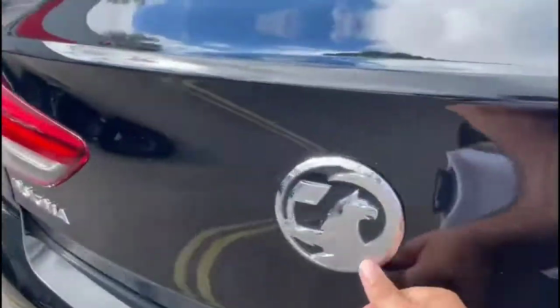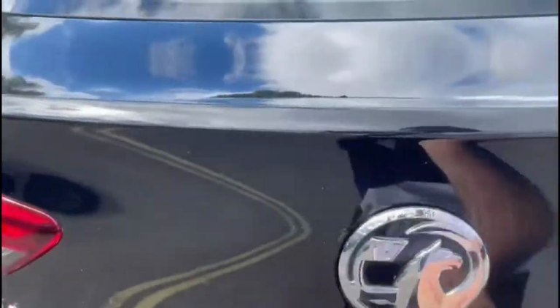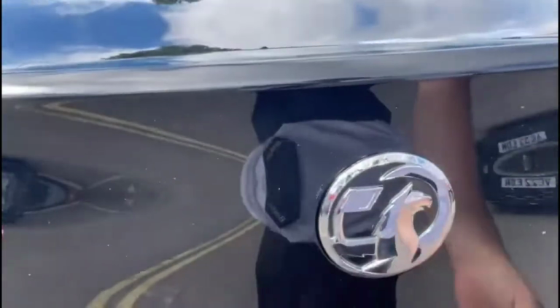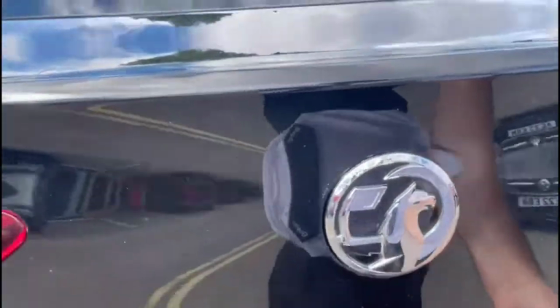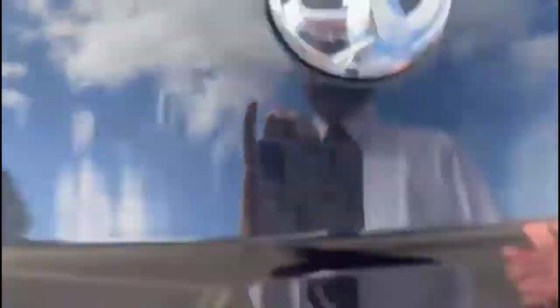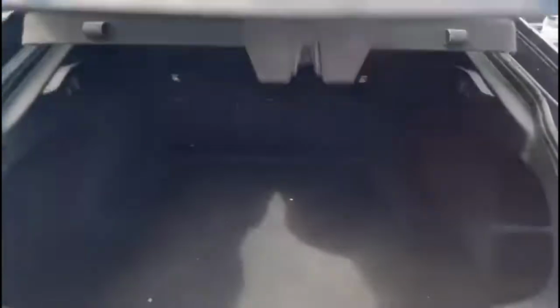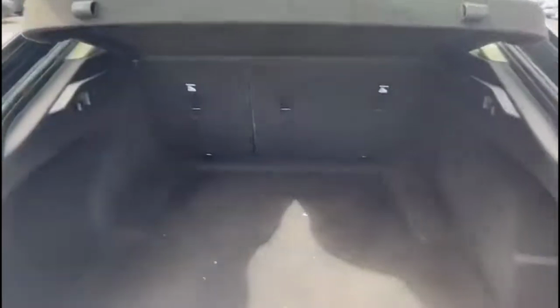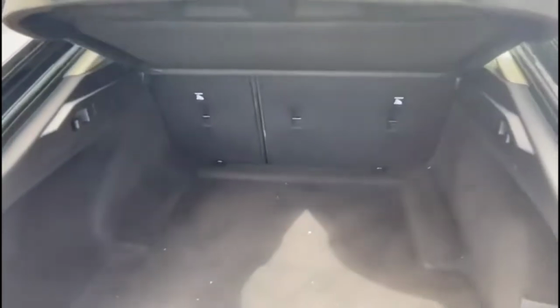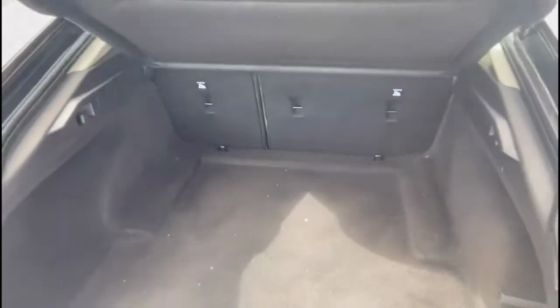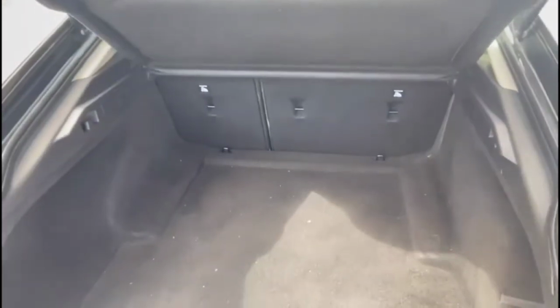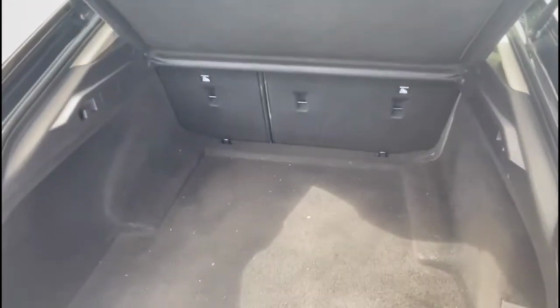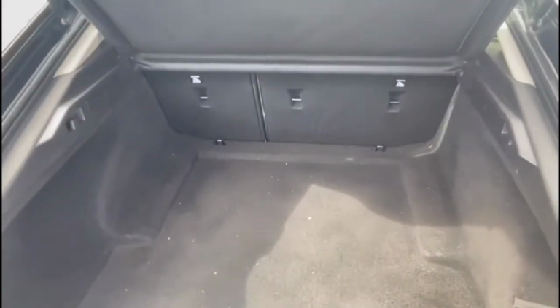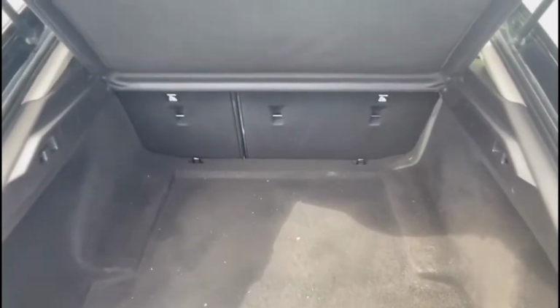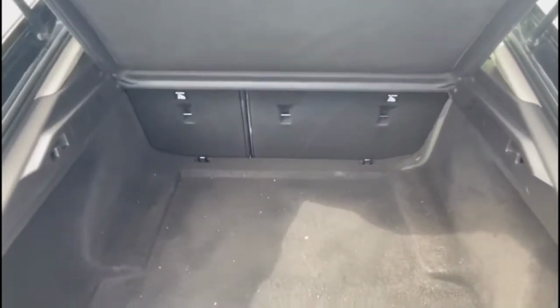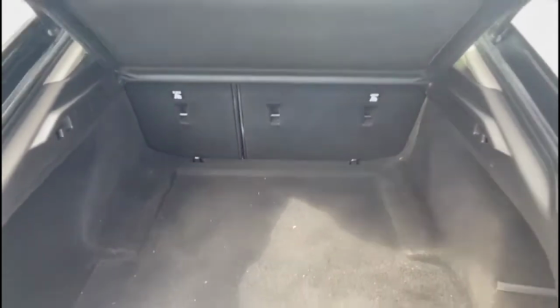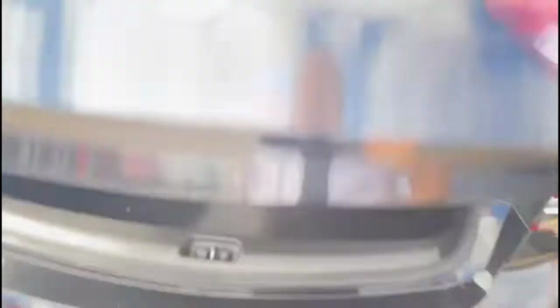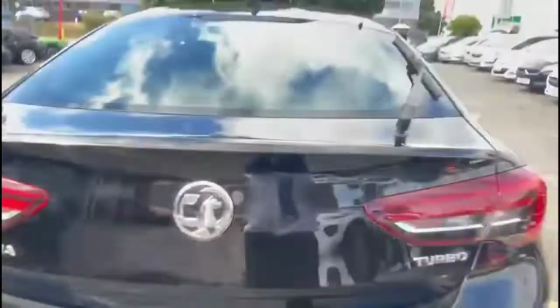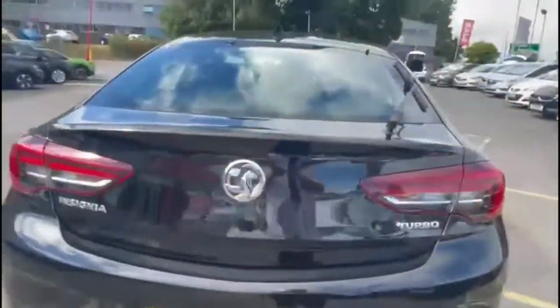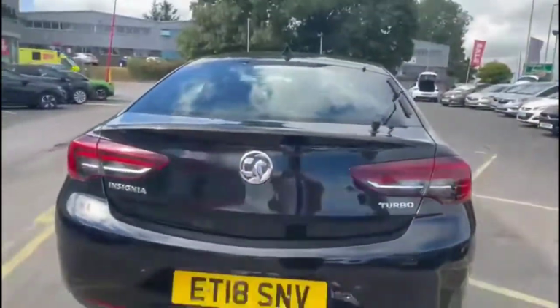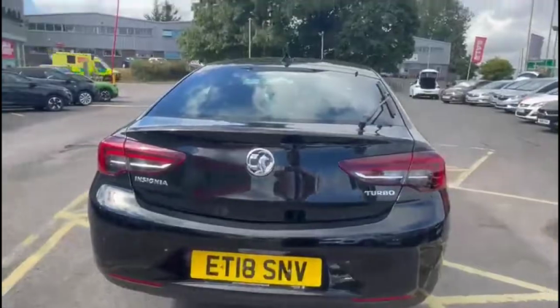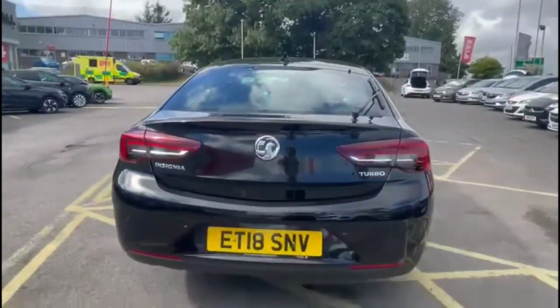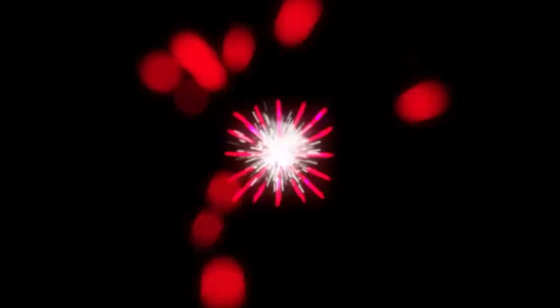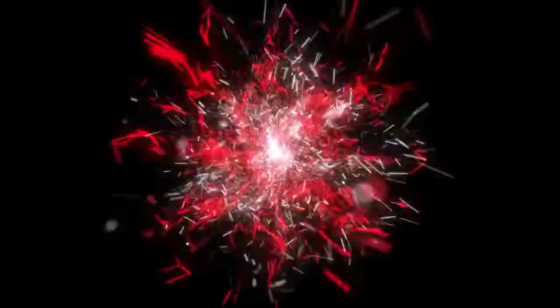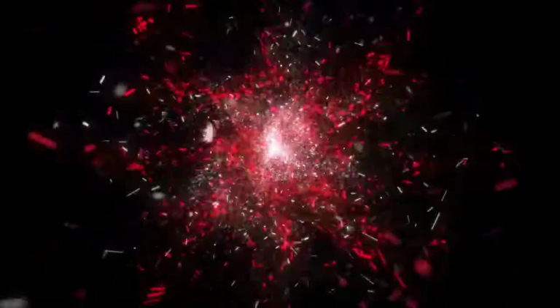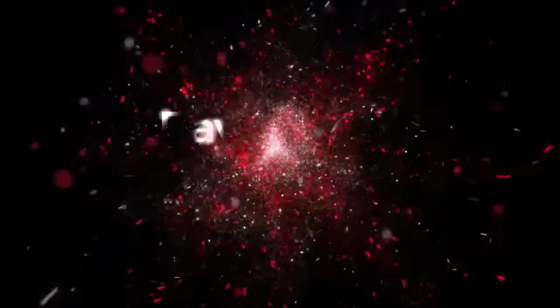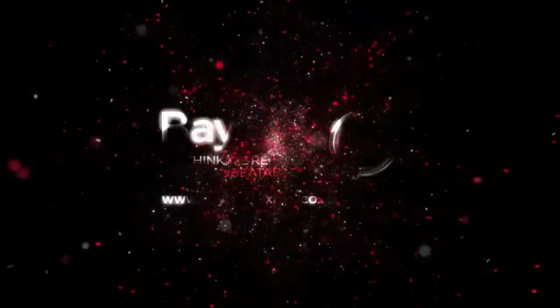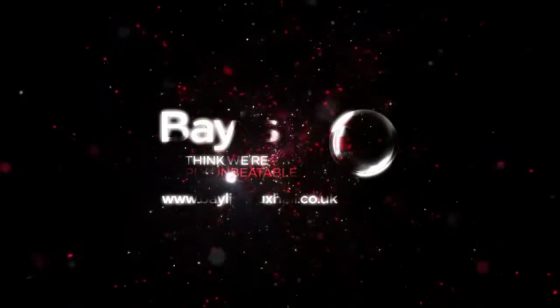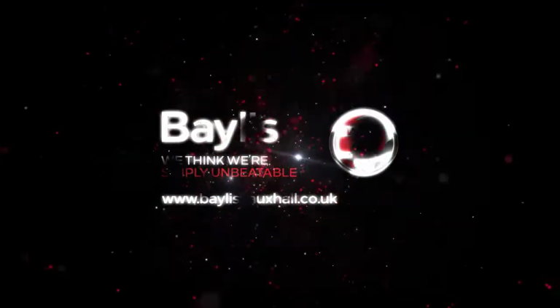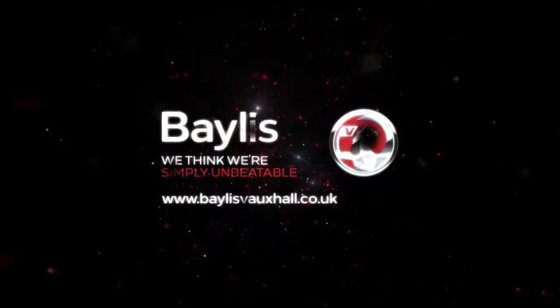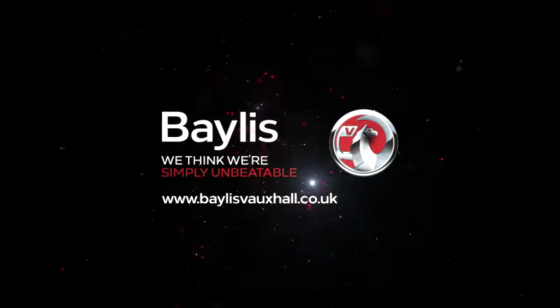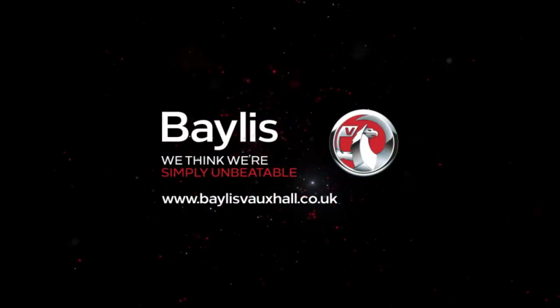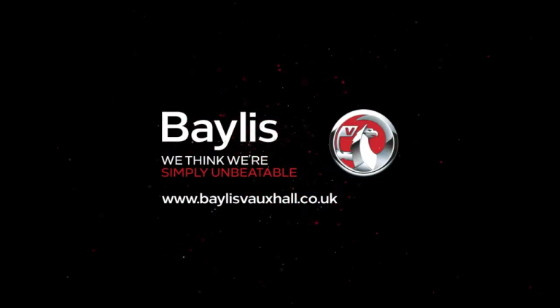As we open the tailgate, there's a very spacious boot with a 60-40 split folding rear seat. If you're interested in this vehicle, please give us a call at Bayless Vauxhall.